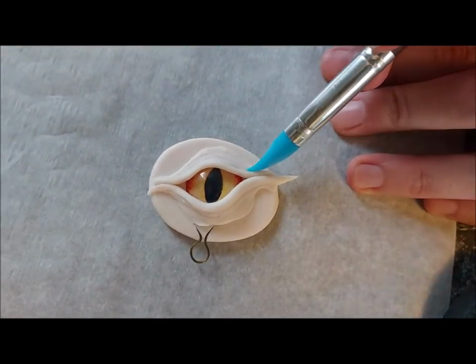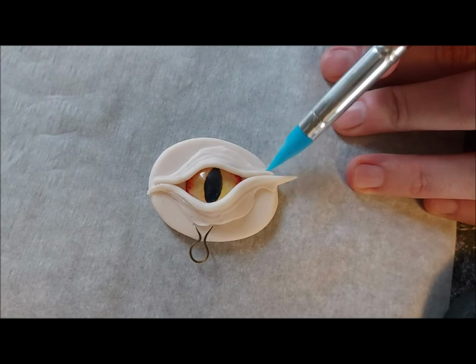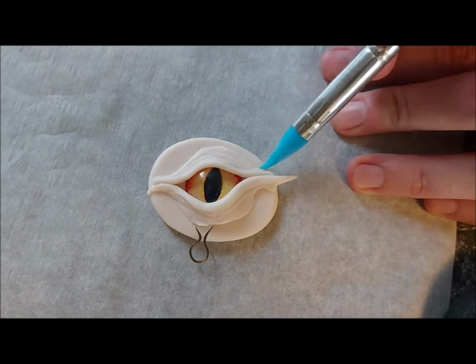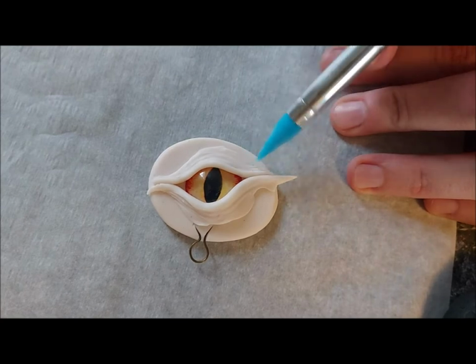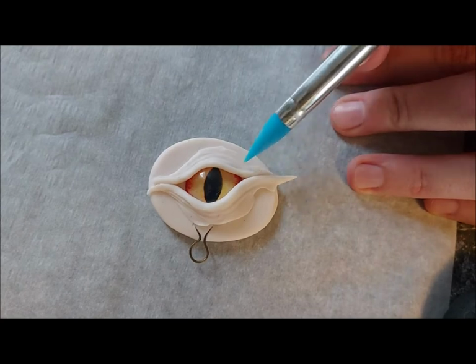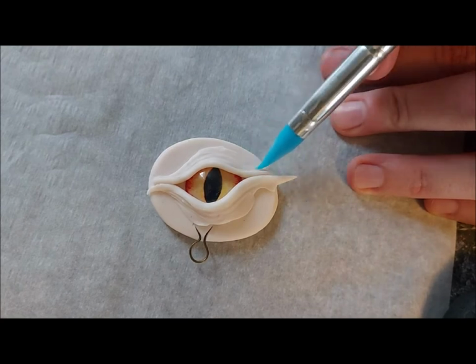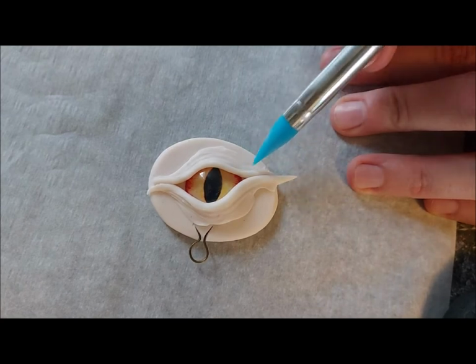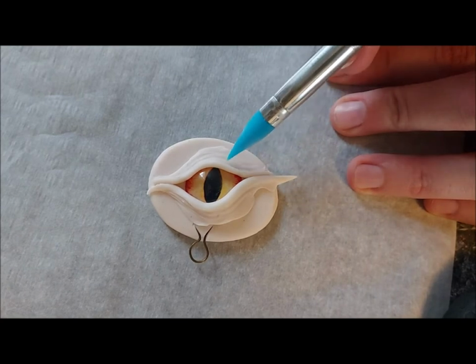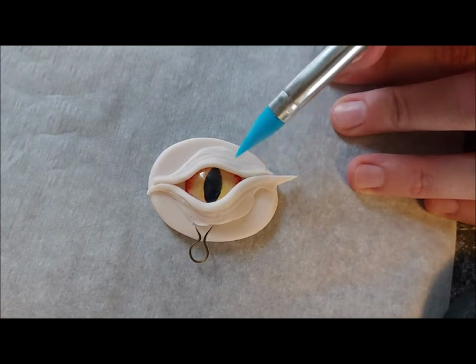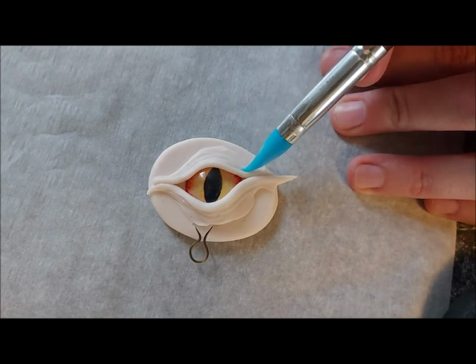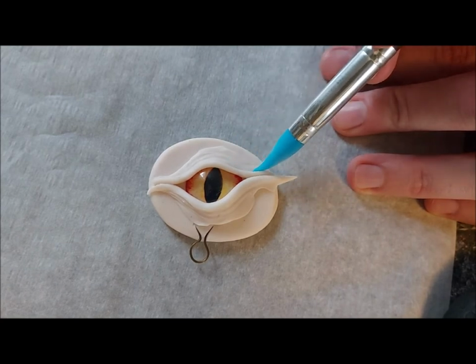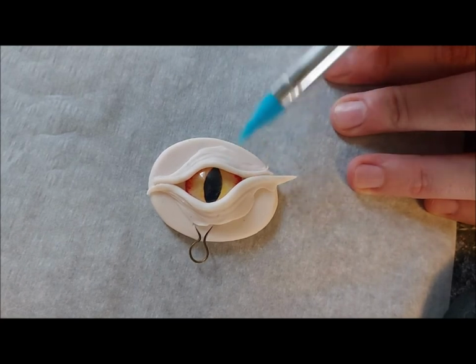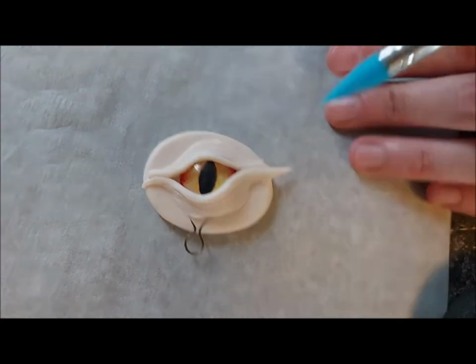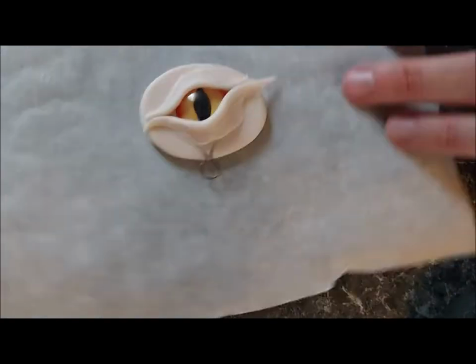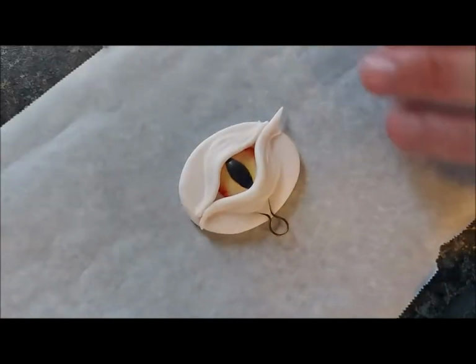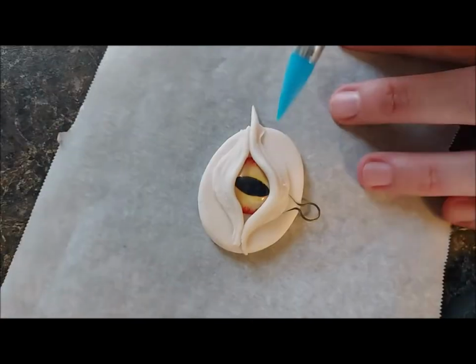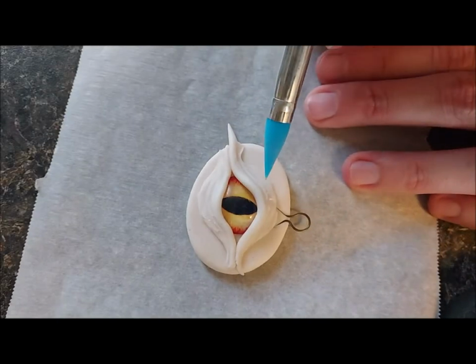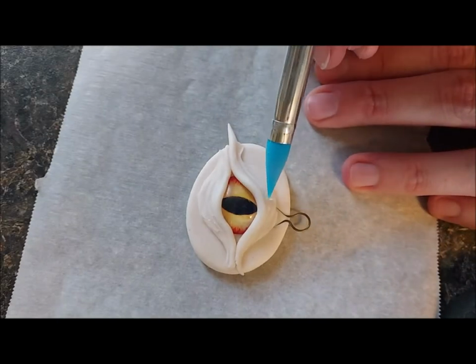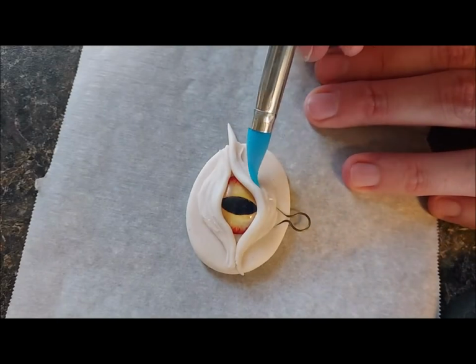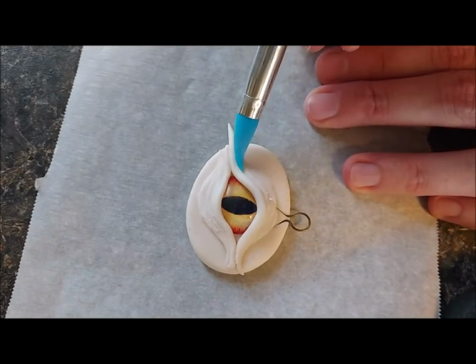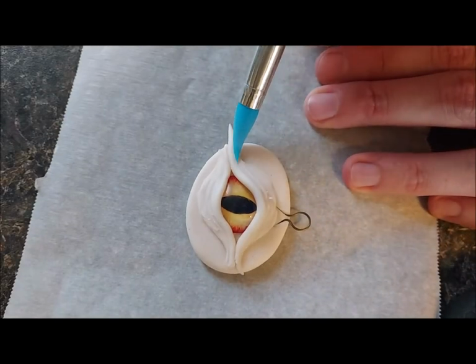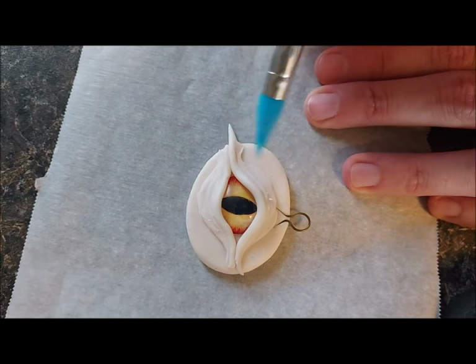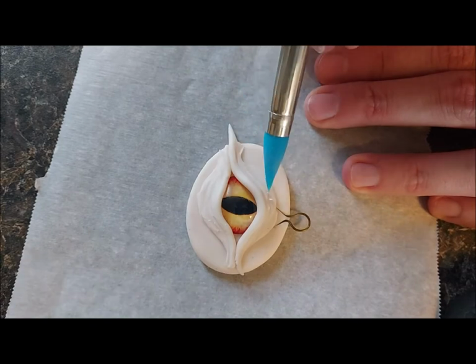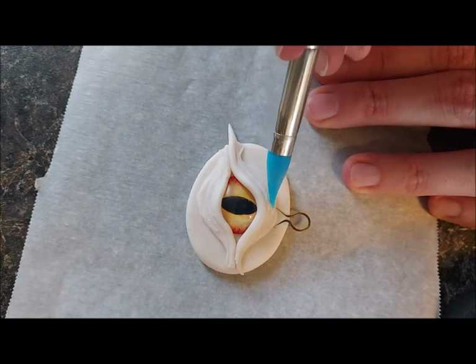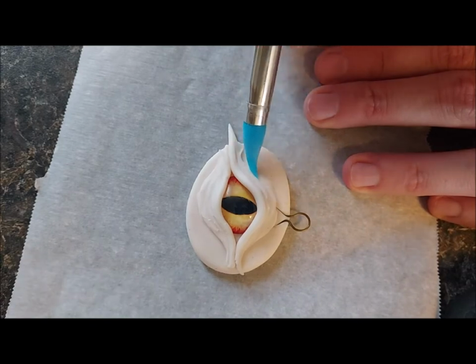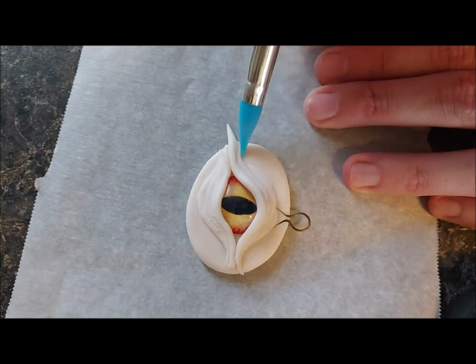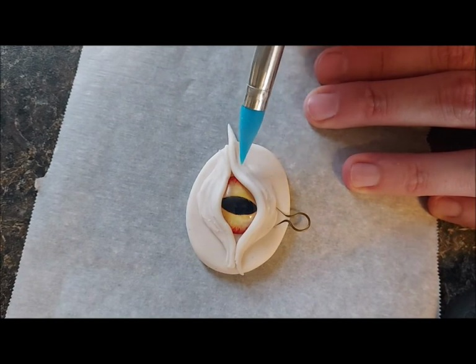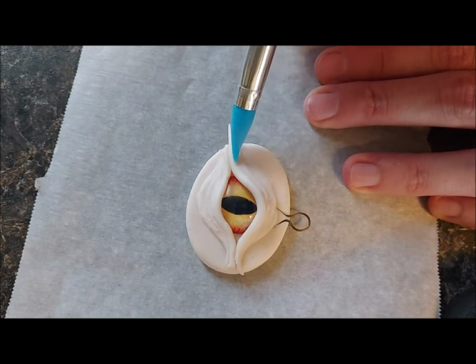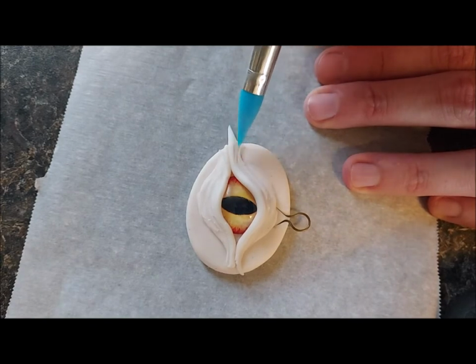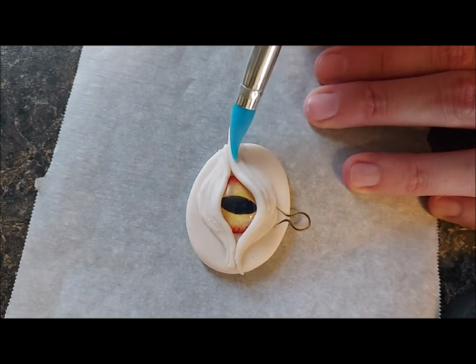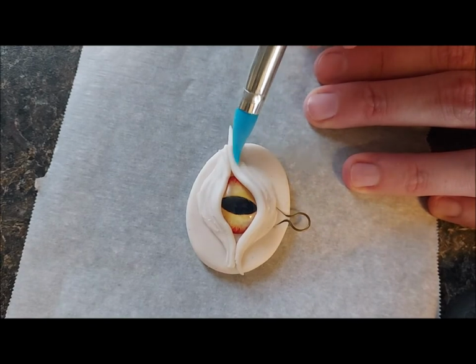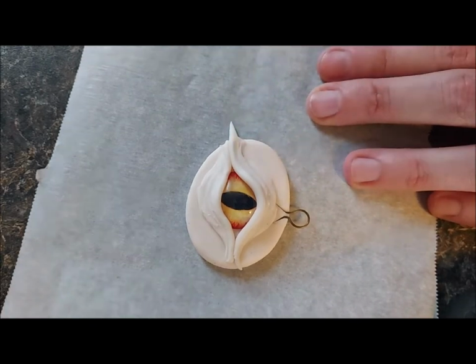I also blend the seam lines into the base of the clay. Any overhanging or extra clay can be easily cut away and smoothed out using the same method.